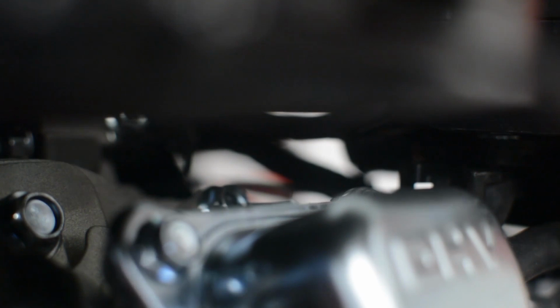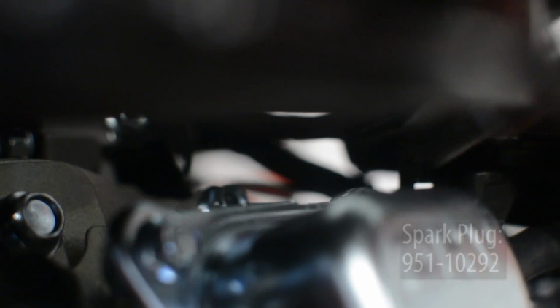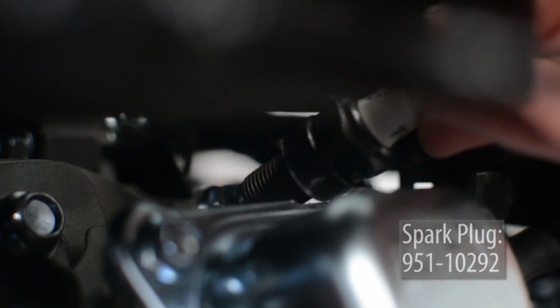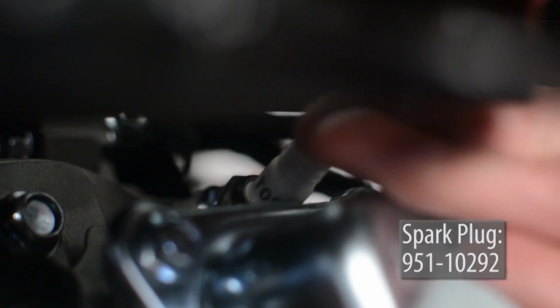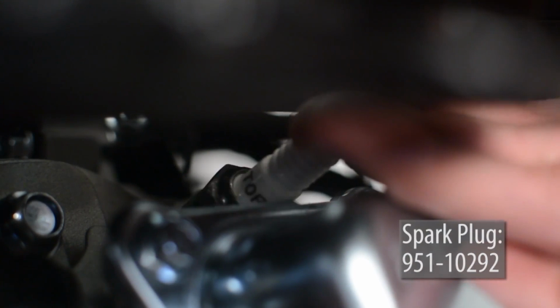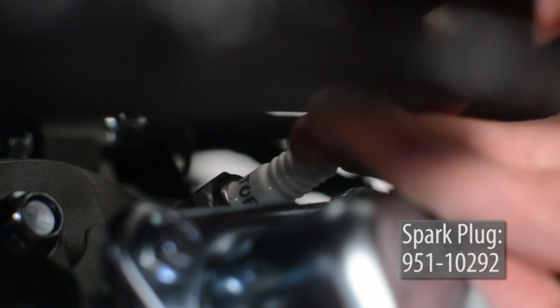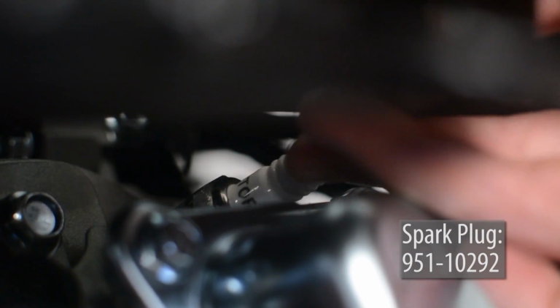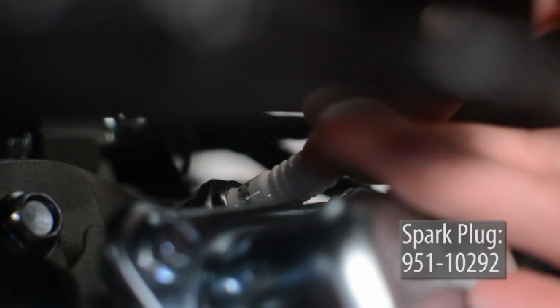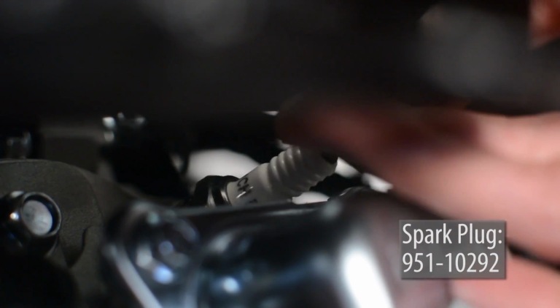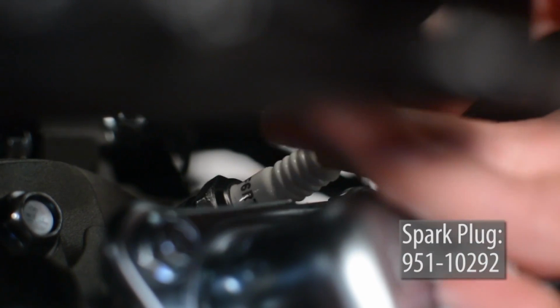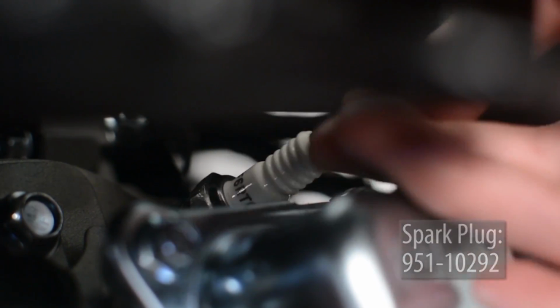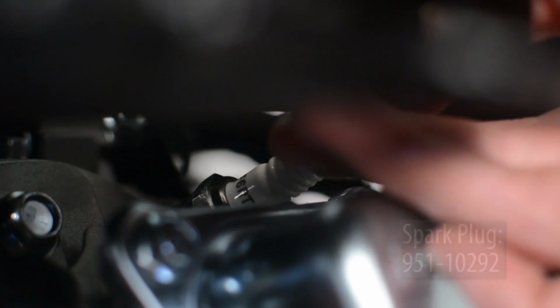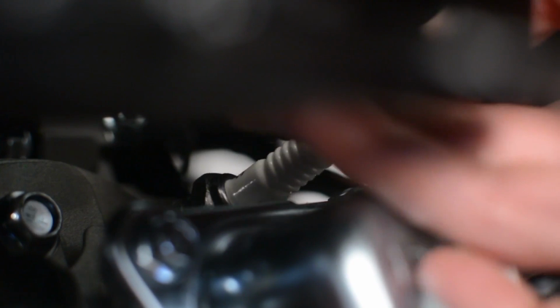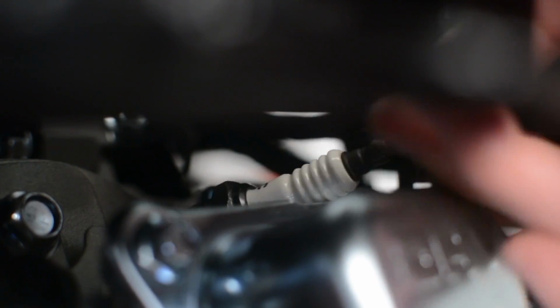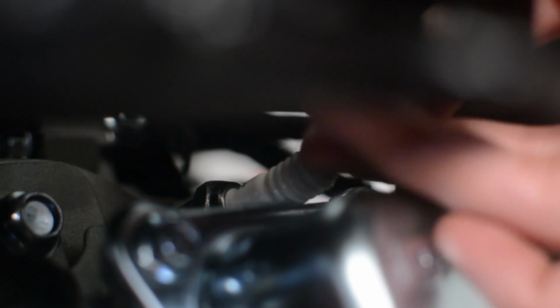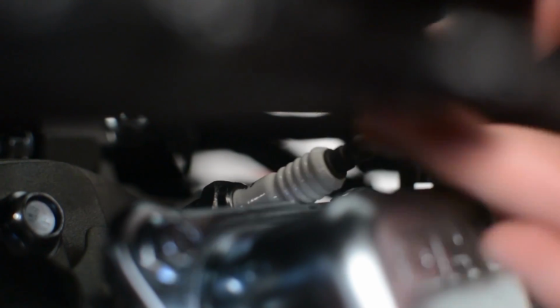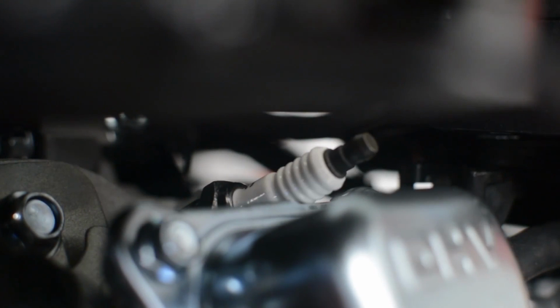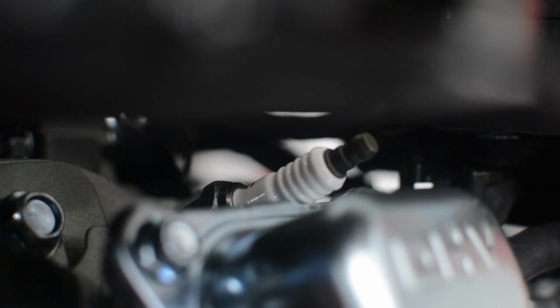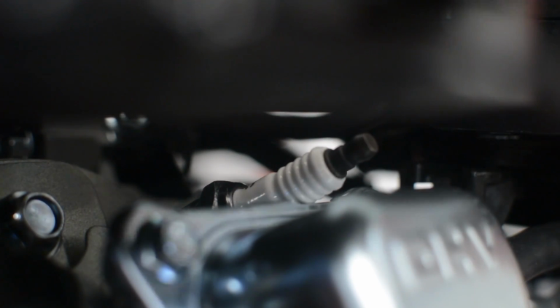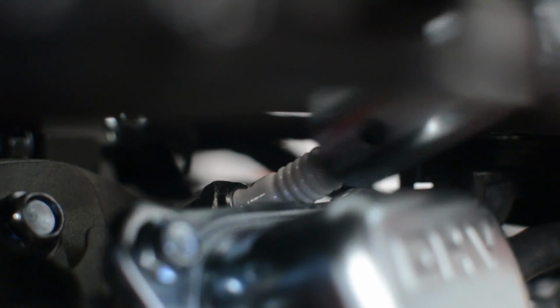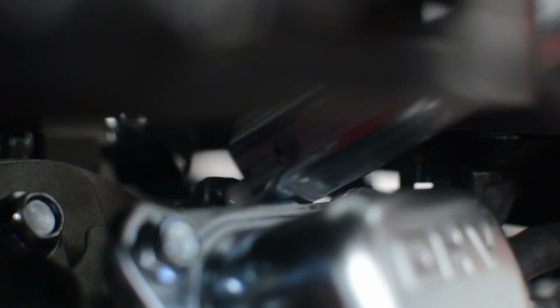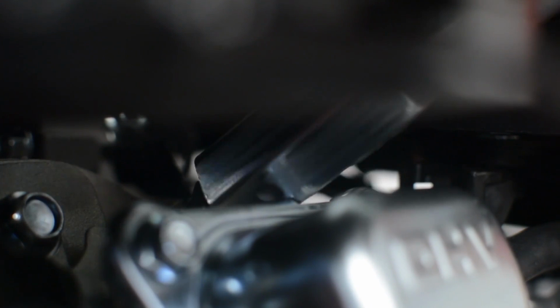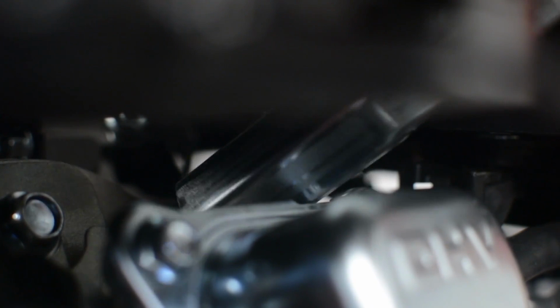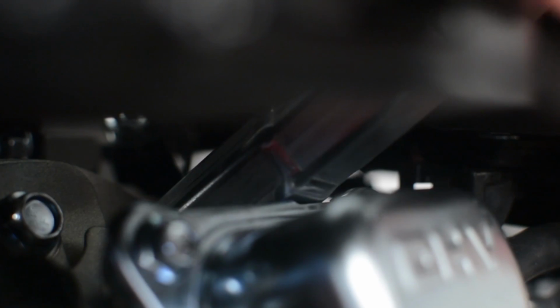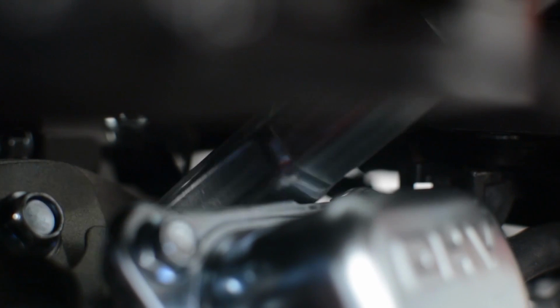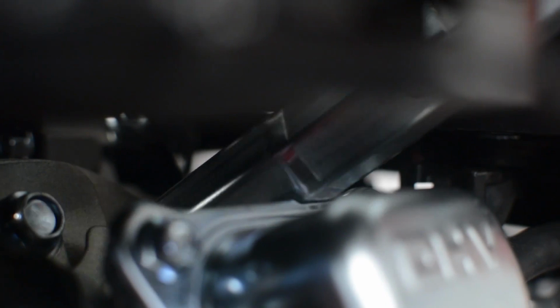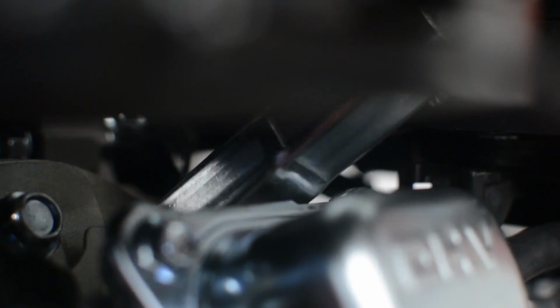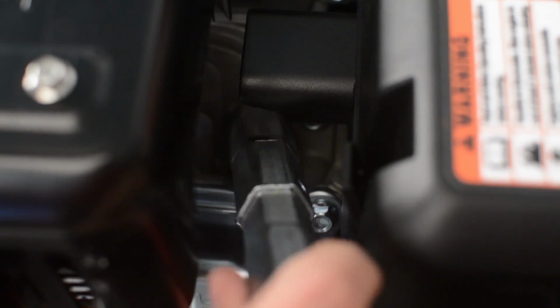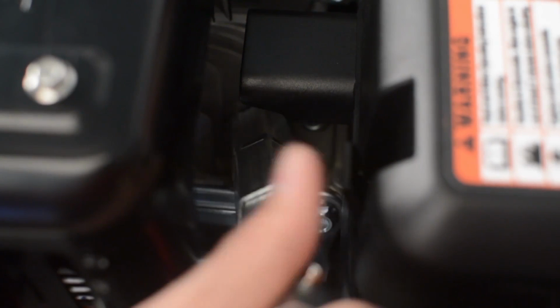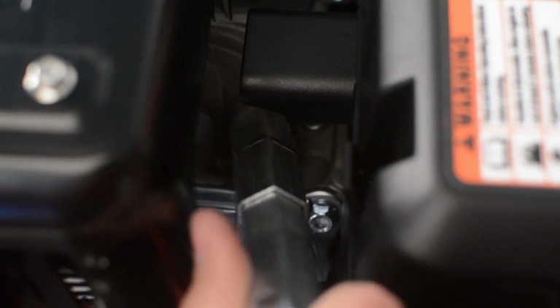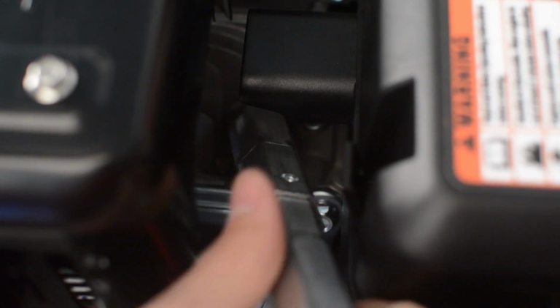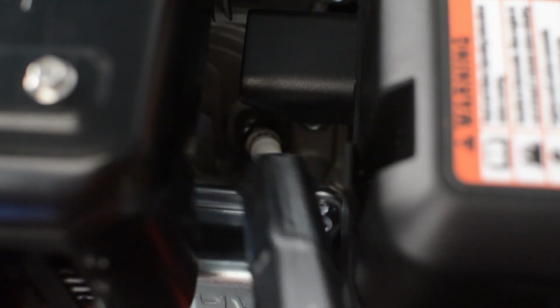Replace the spark plug with the genuine part made specifically for the Flex engine. Using the spark plug wrench, tighten the spark plug until it is seated securely.